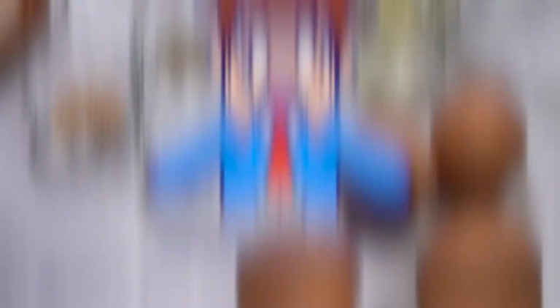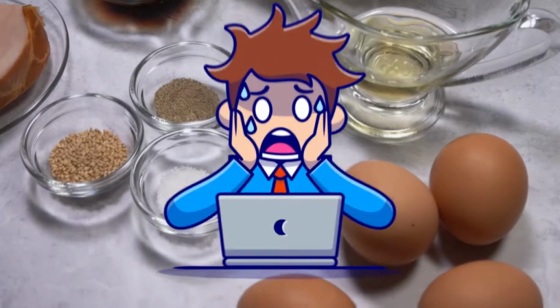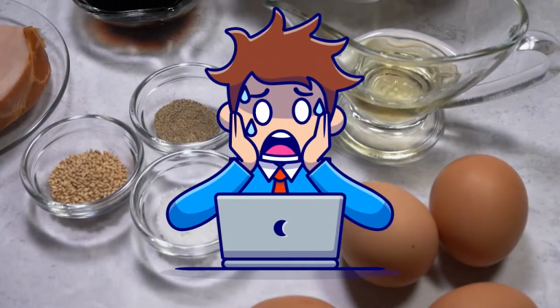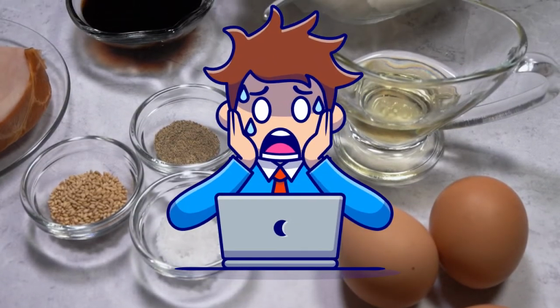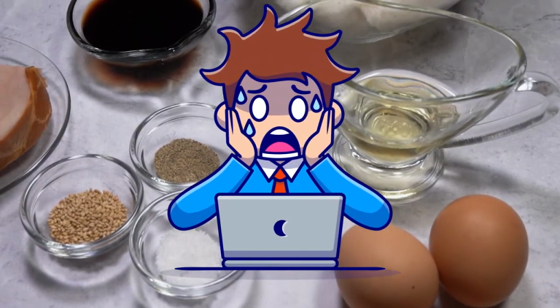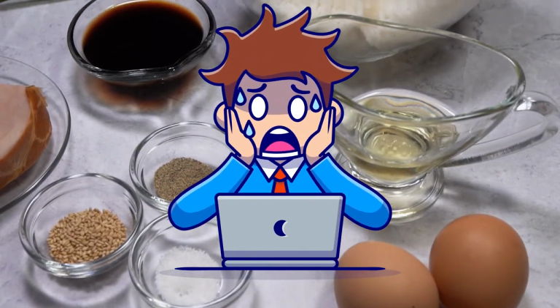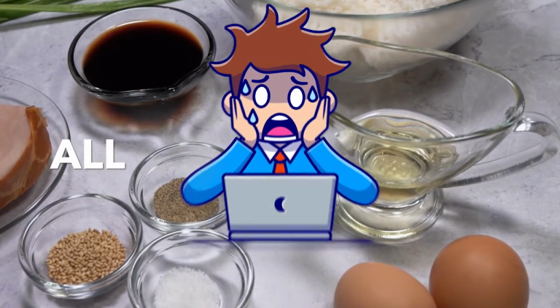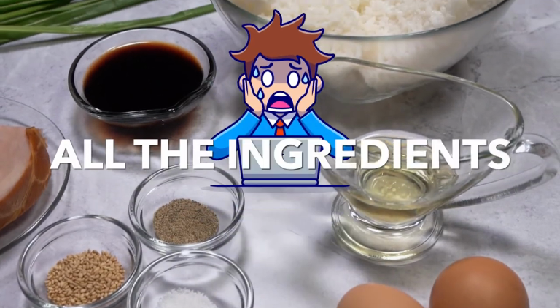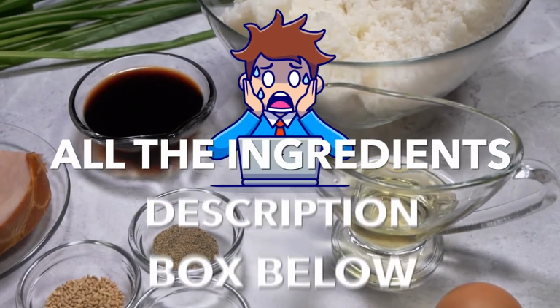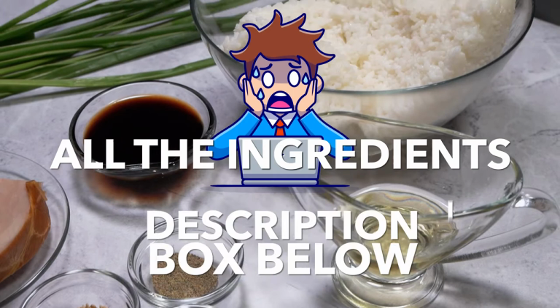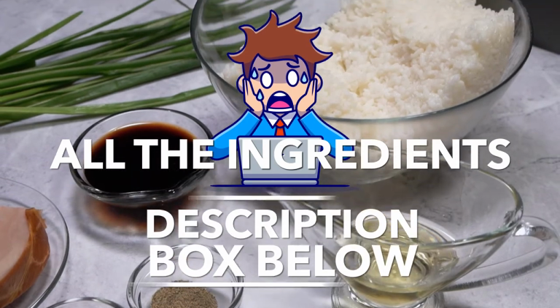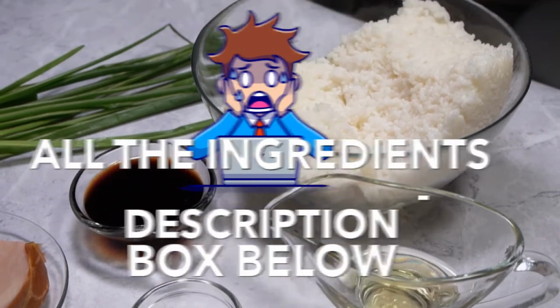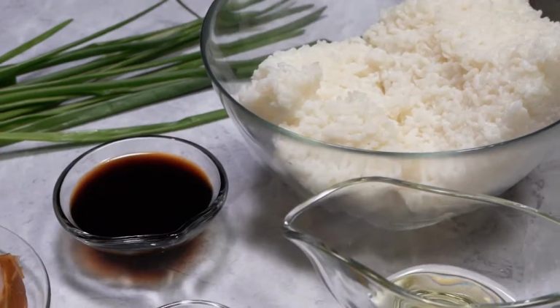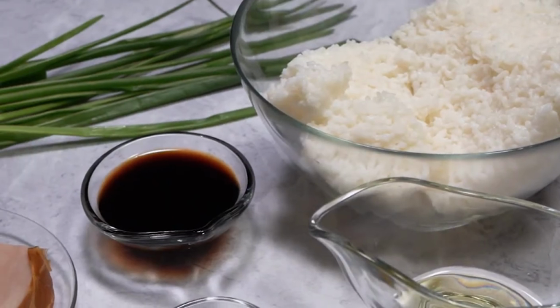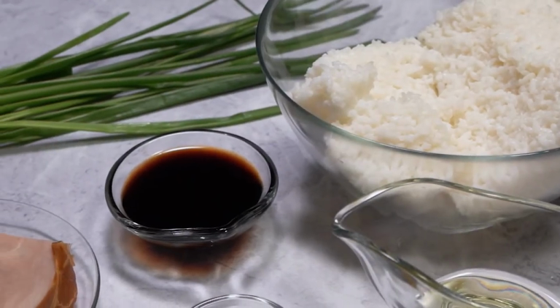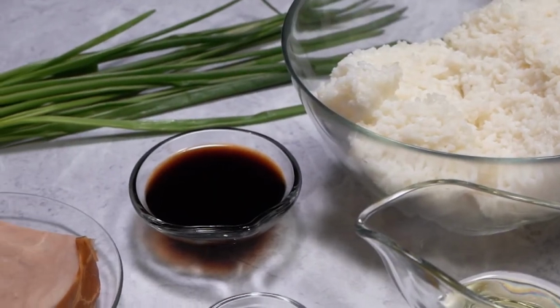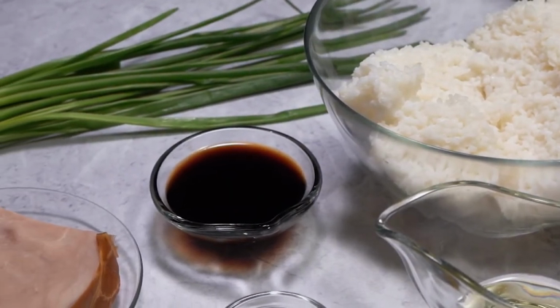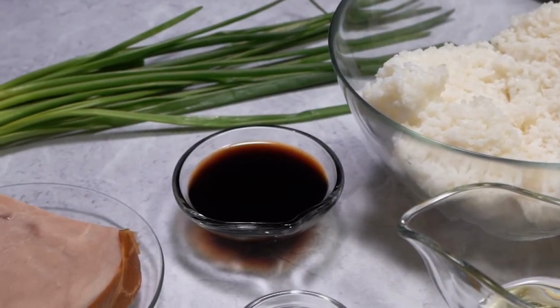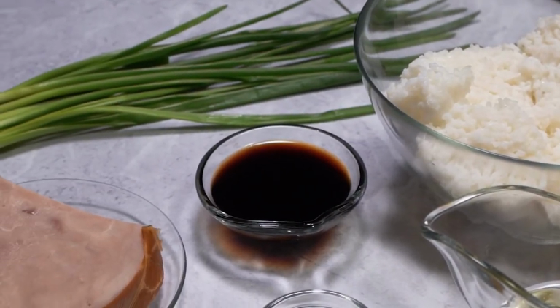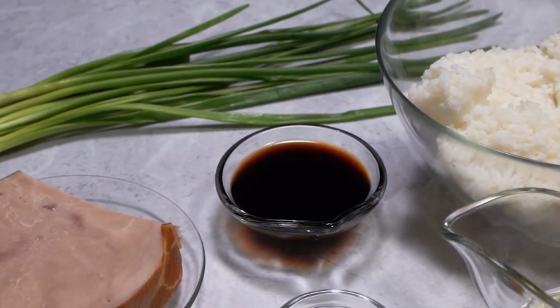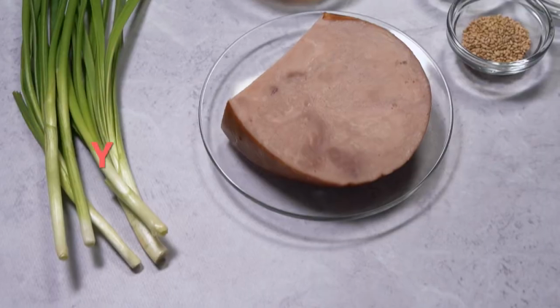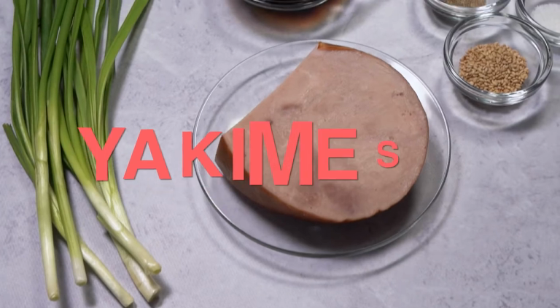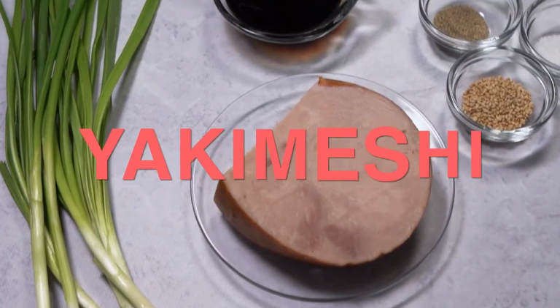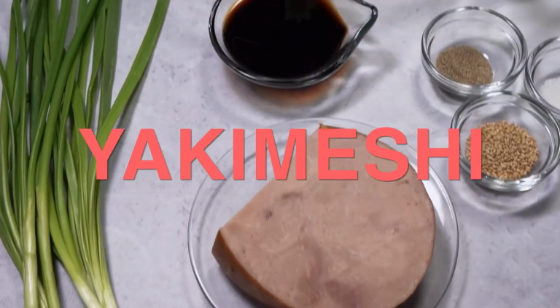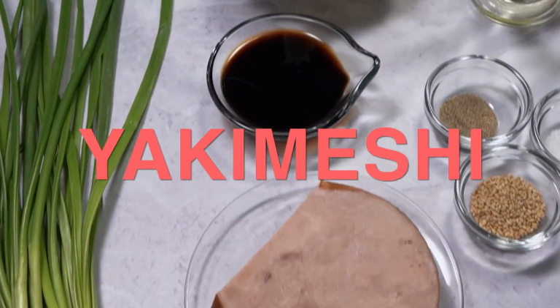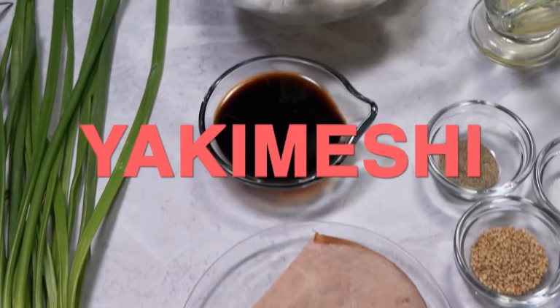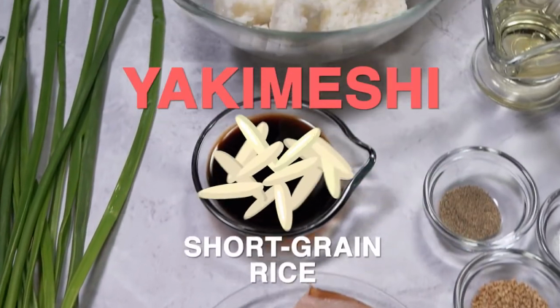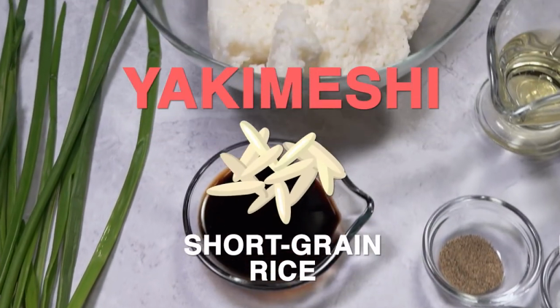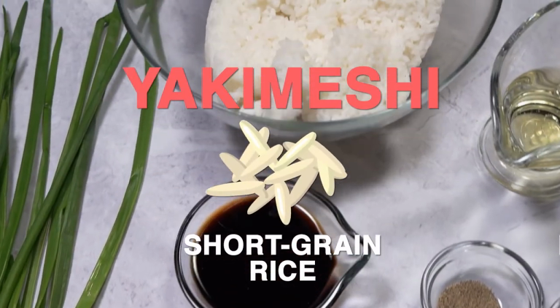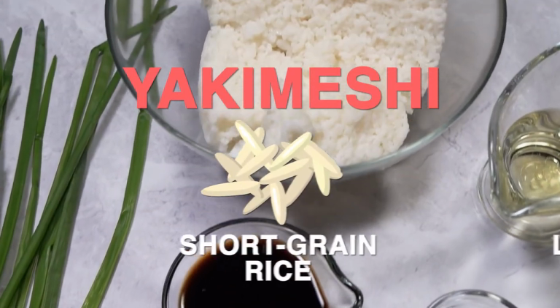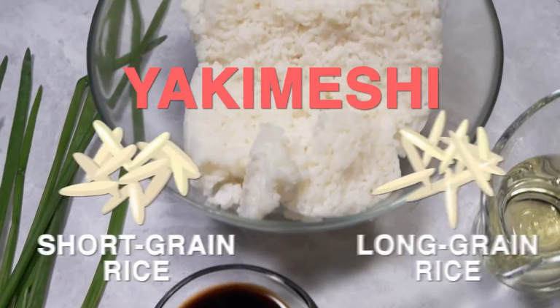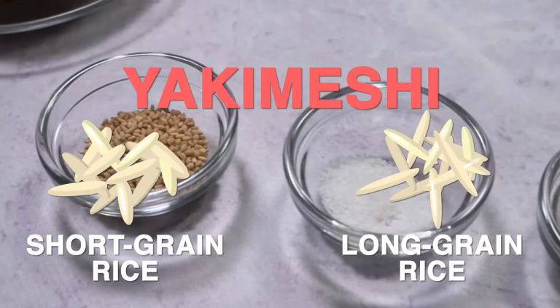Don't worry about writing this down — I've got all the ingredients in the description box below. As compared to other rice dishes, the biggest difference you will find with yakimeshi is that it's made with short grain rice as opposed to long grain.